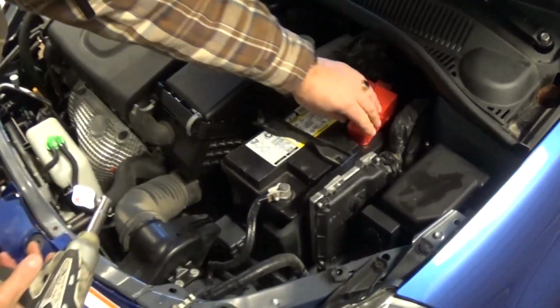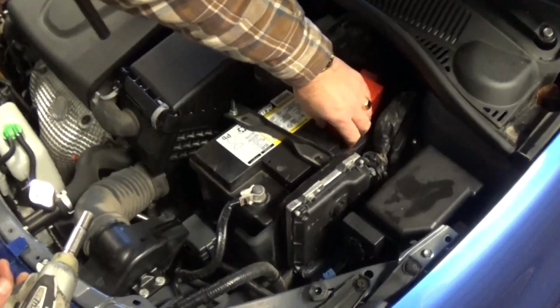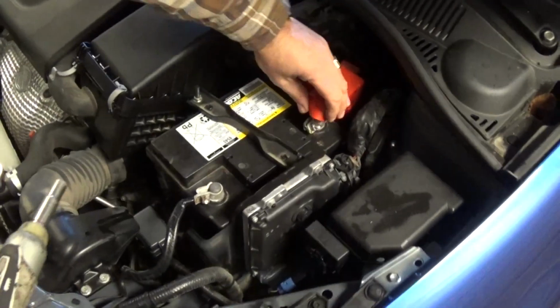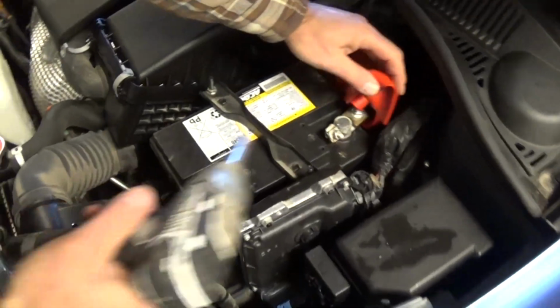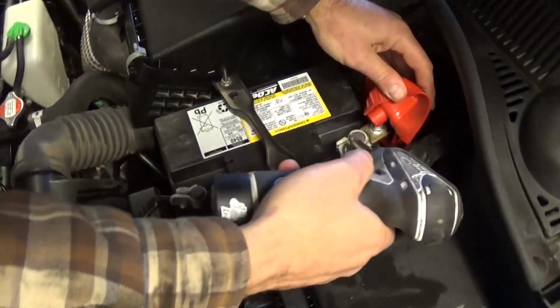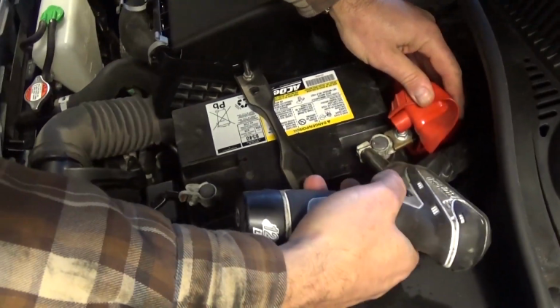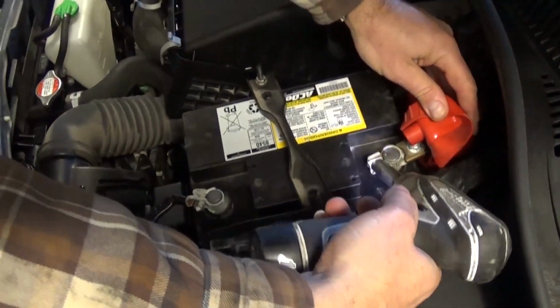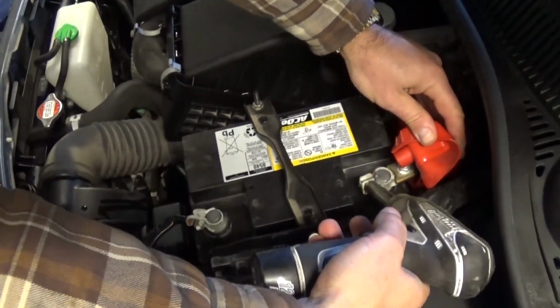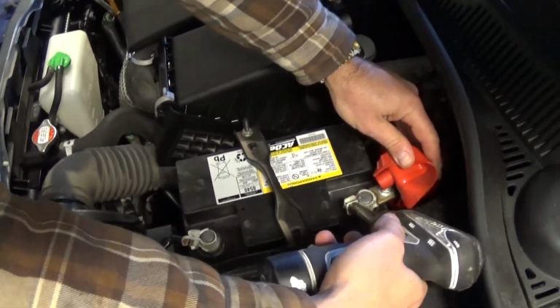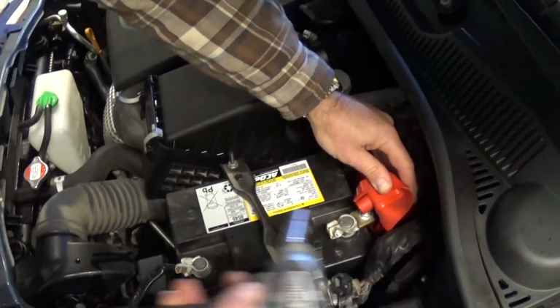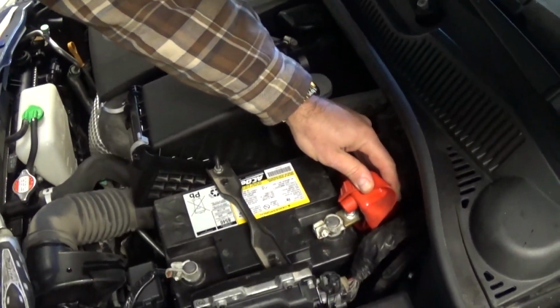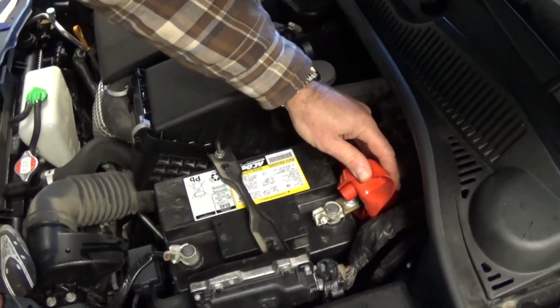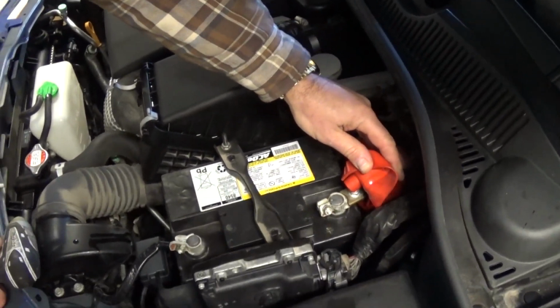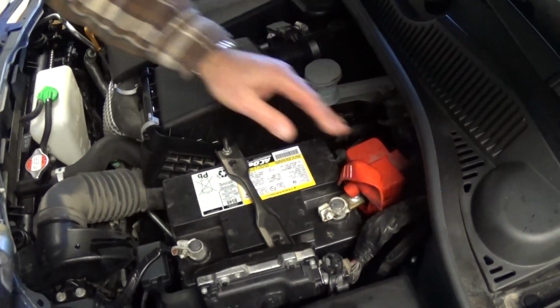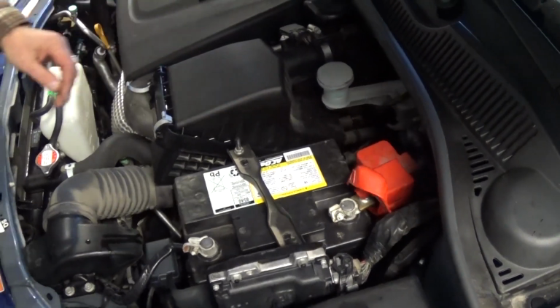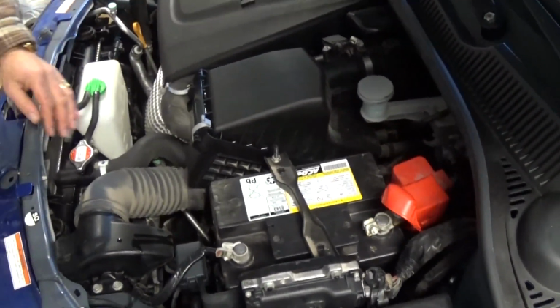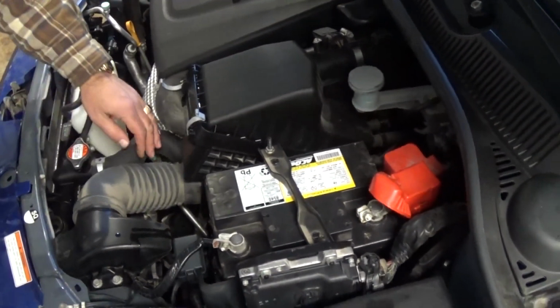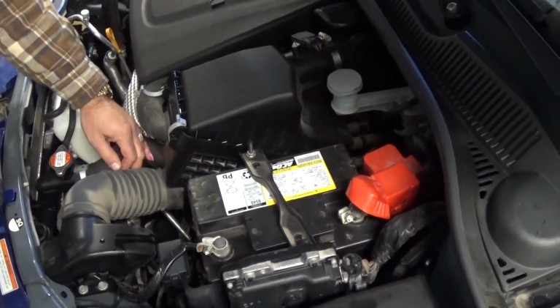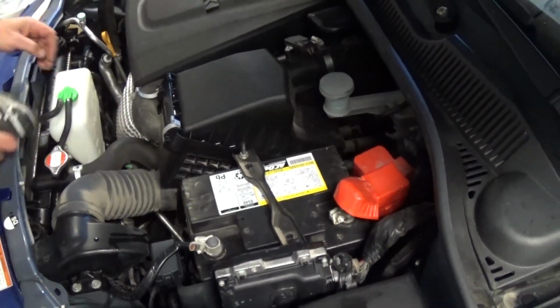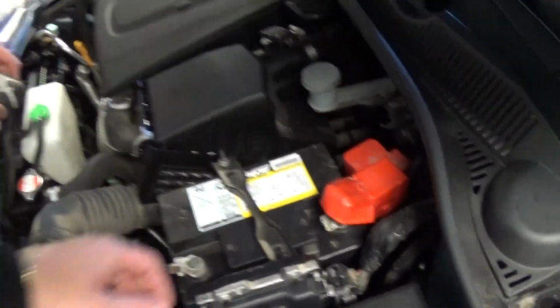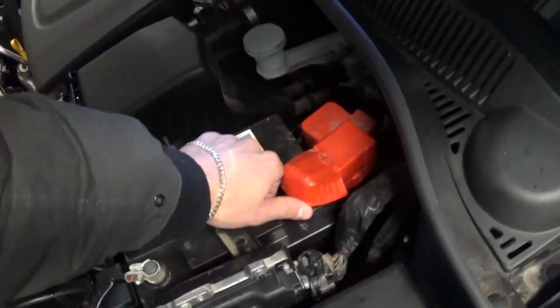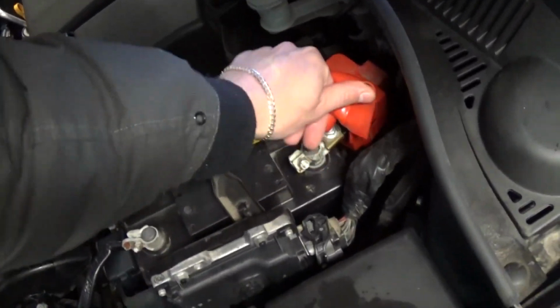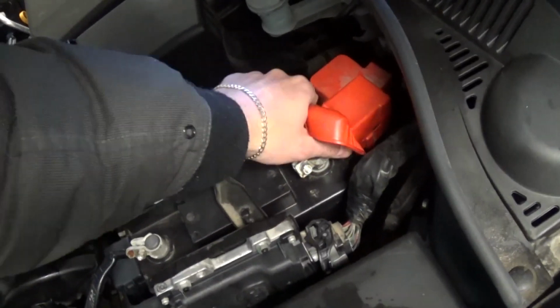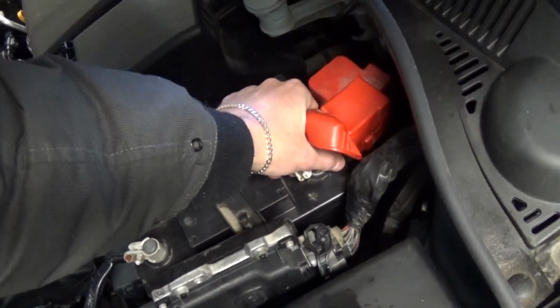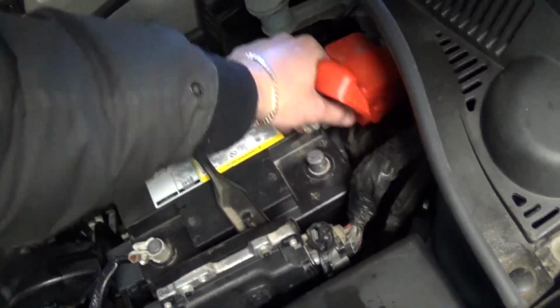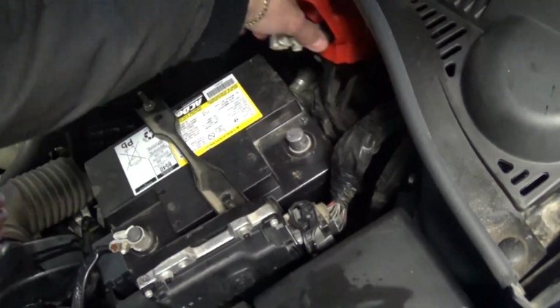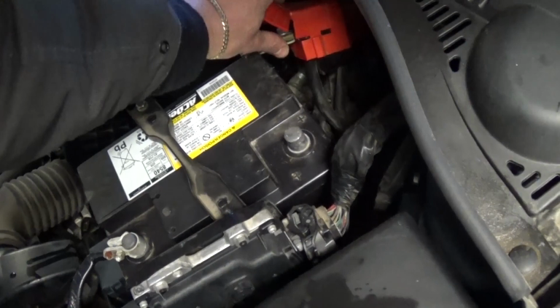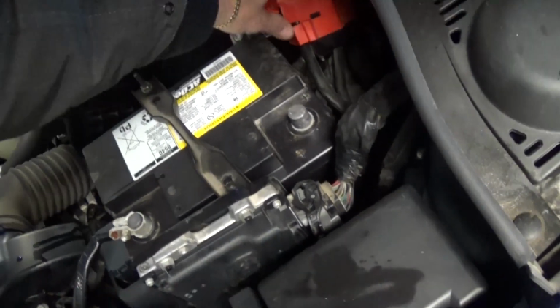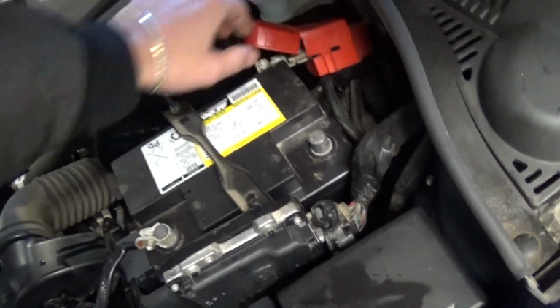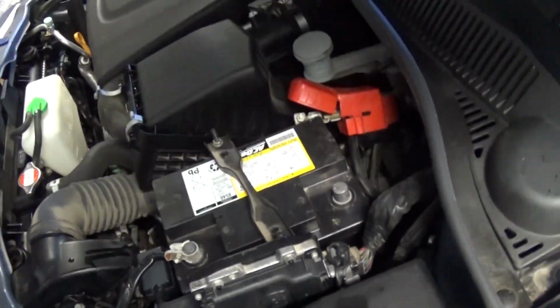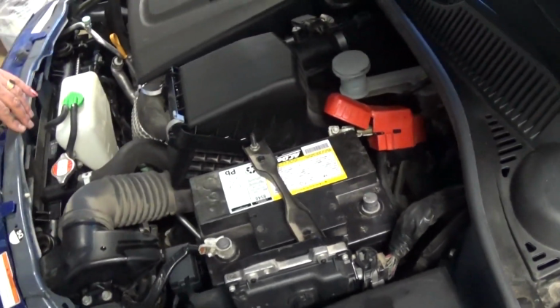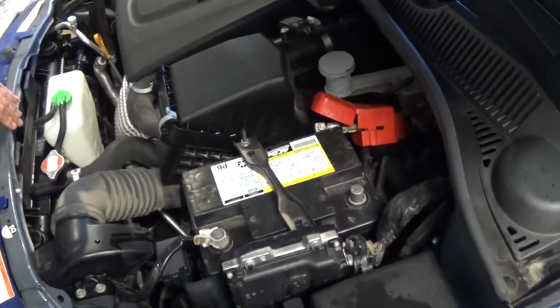First, you need to remove the battery — unhook the positive cable — and make sure that you do that at least 30 minutes before you start working on the vehicle.